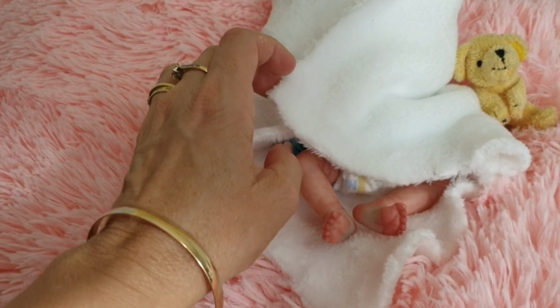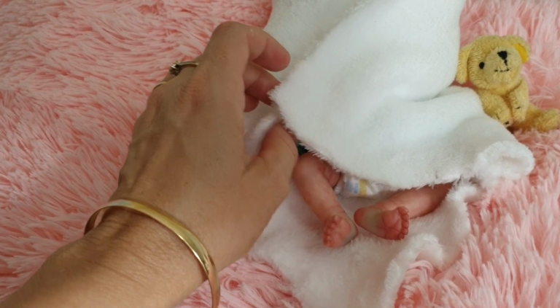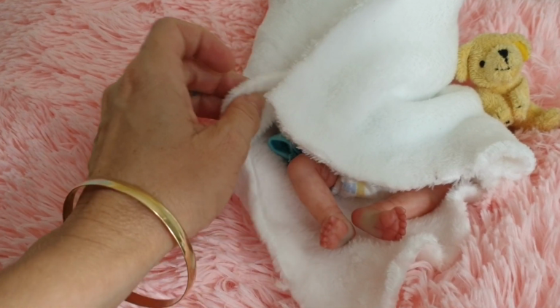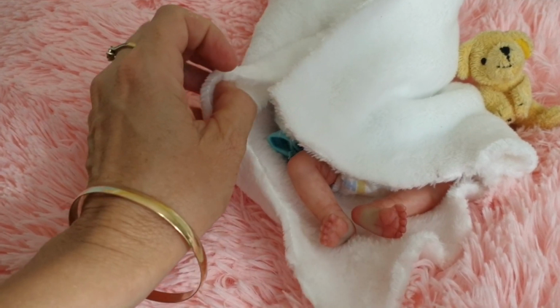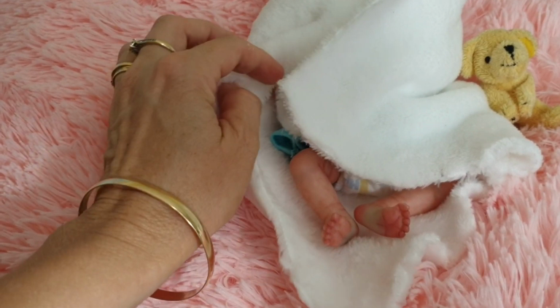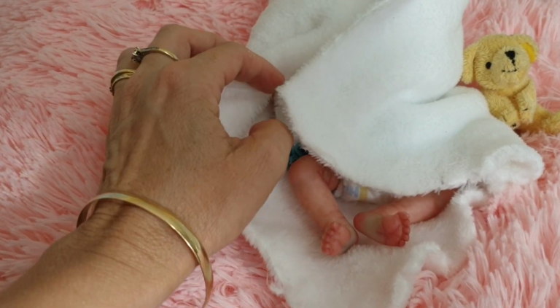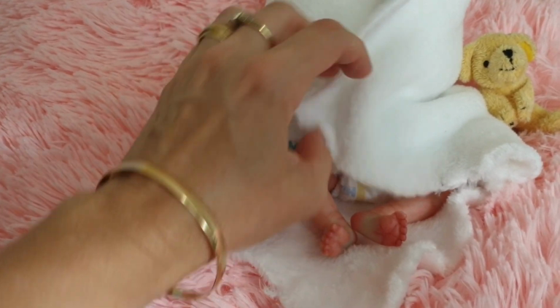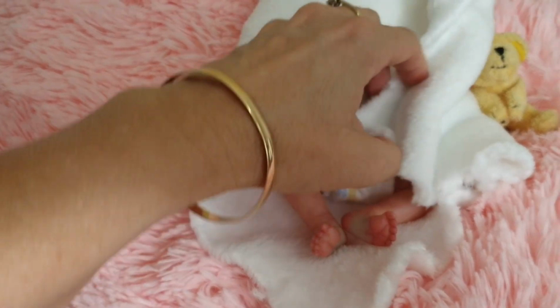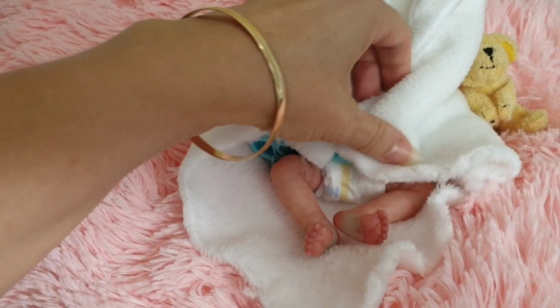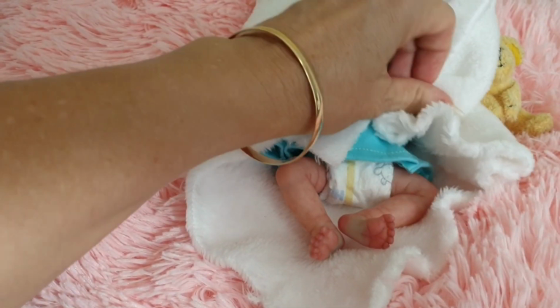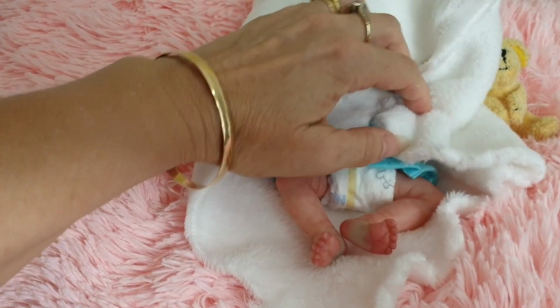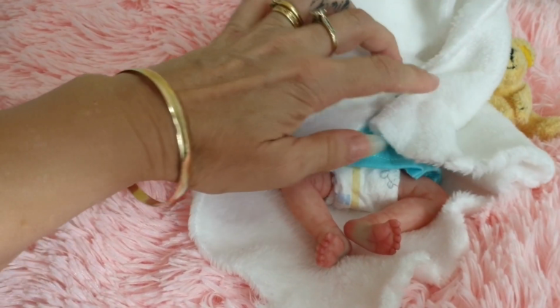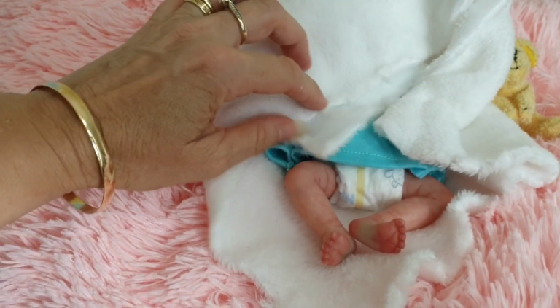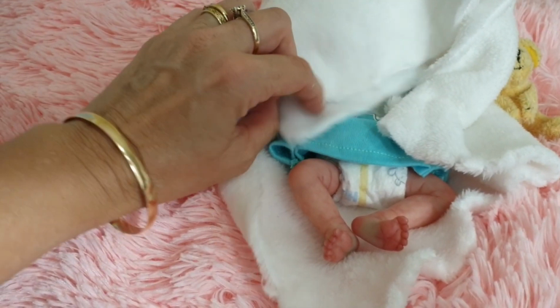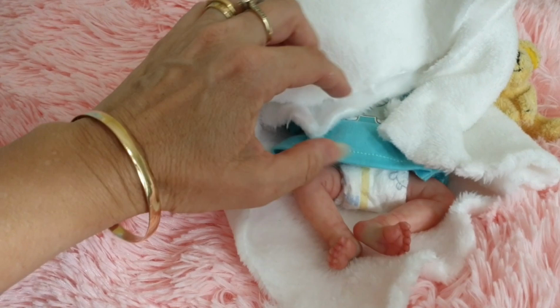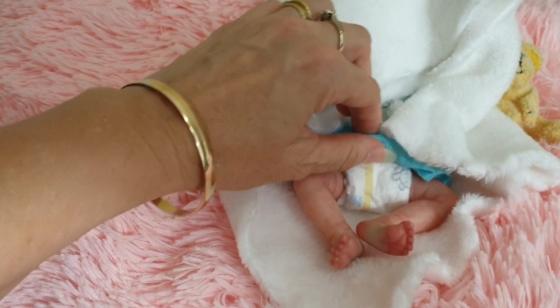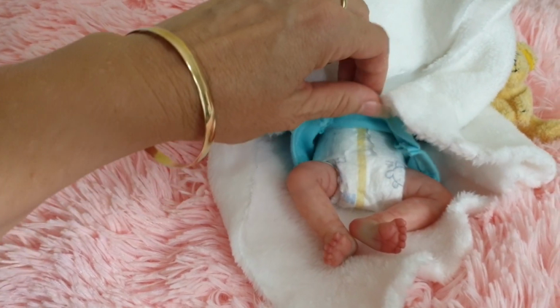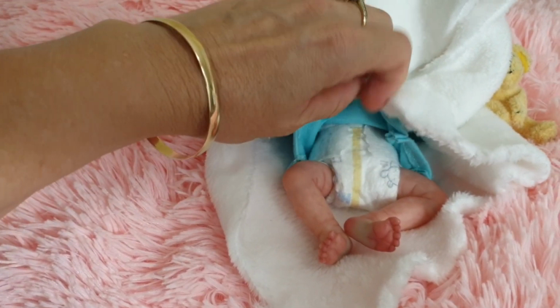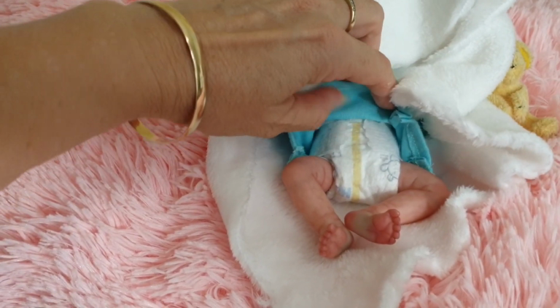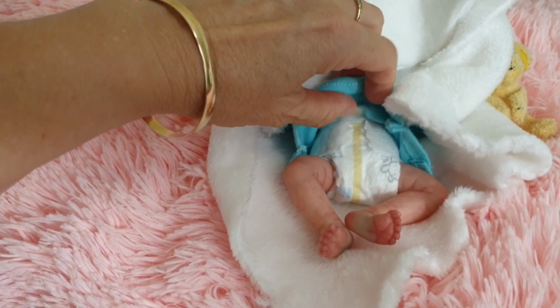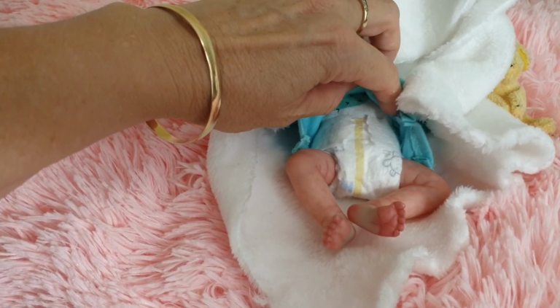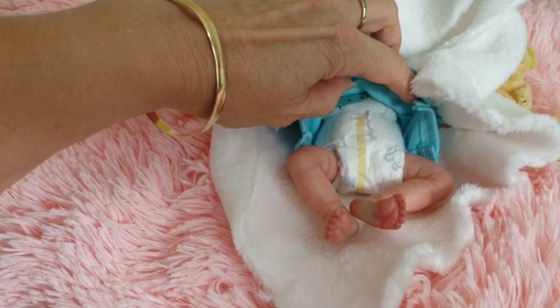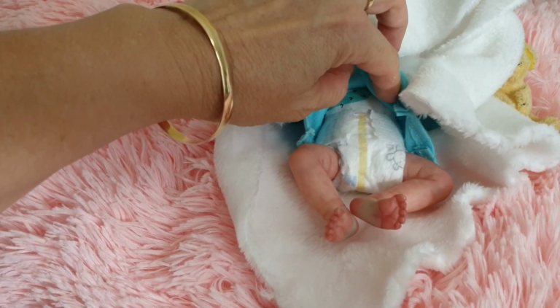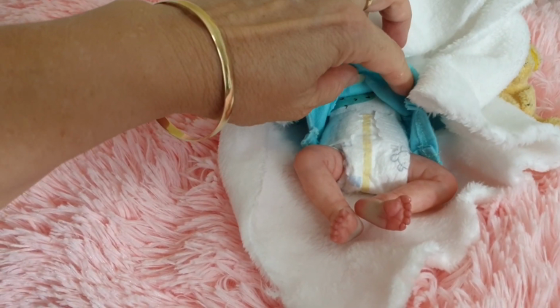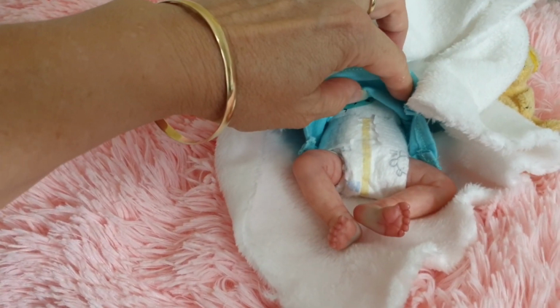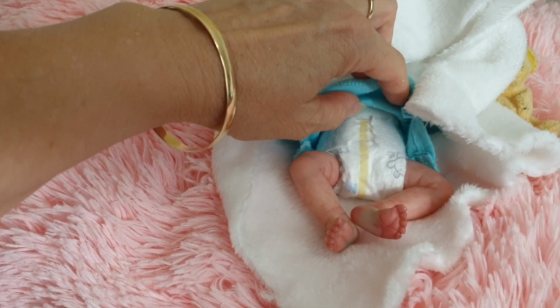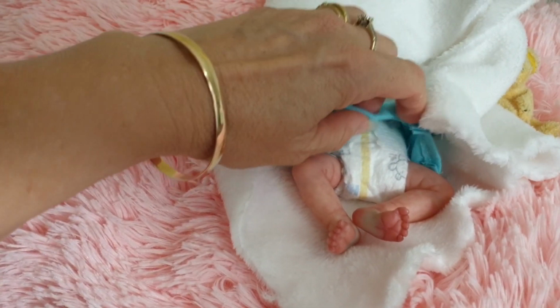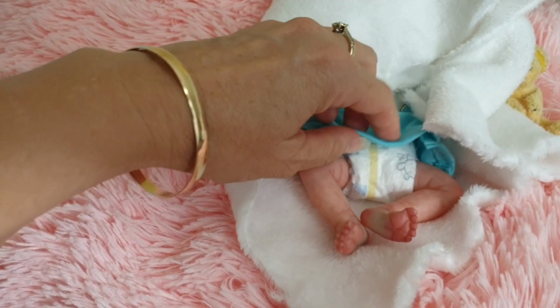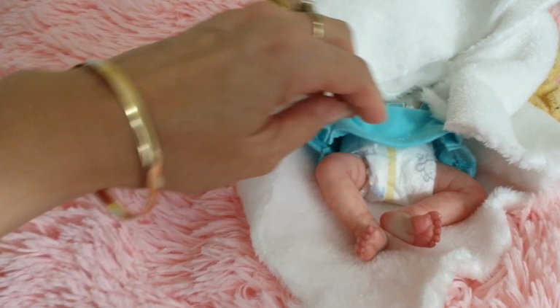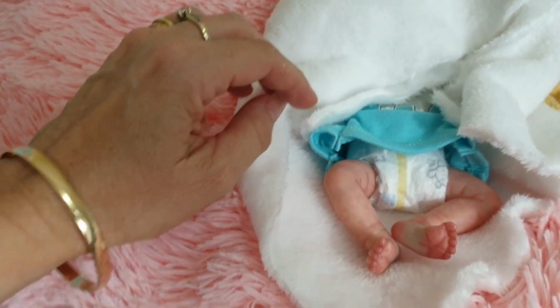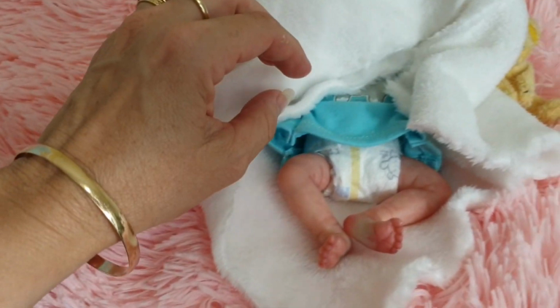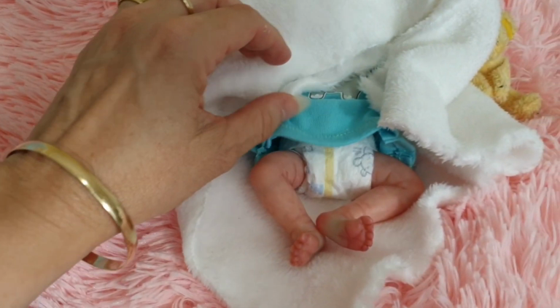So I'm going to reveal her slowly, just so you can see how she is. She's got one of those teeny tiny nappies on and it's so, so cute.